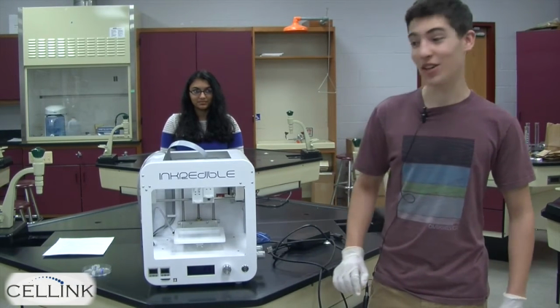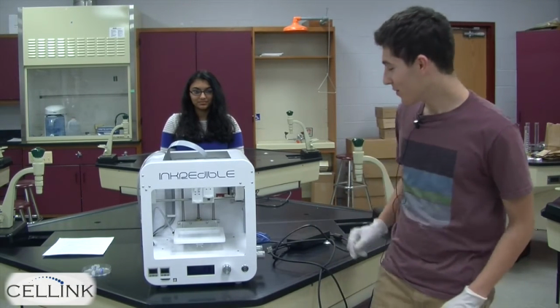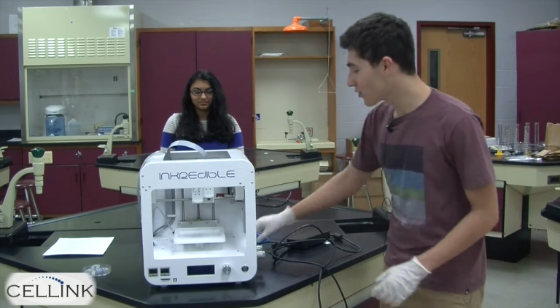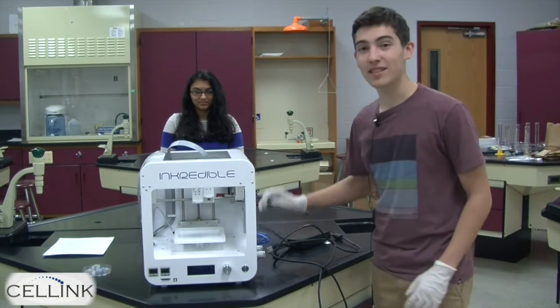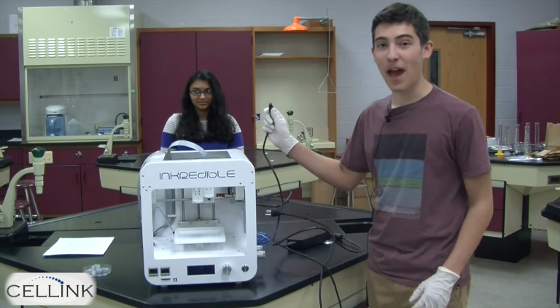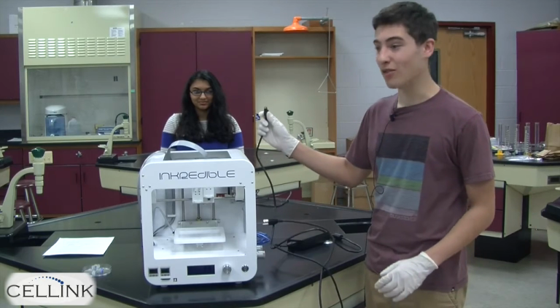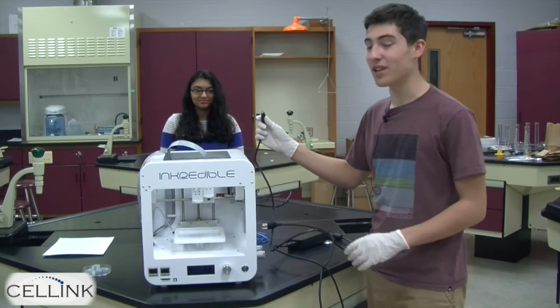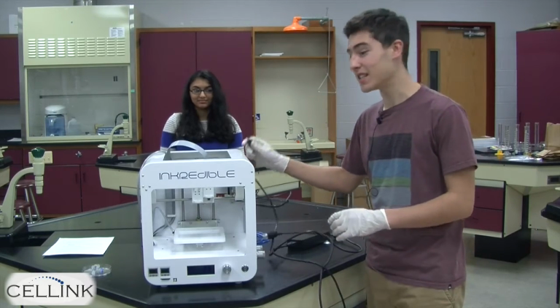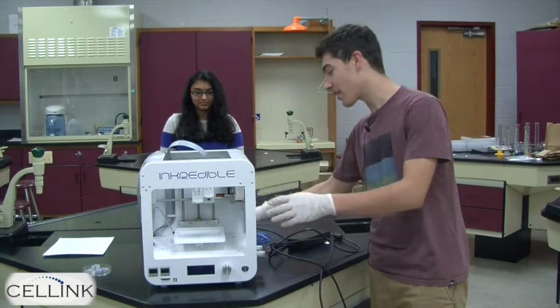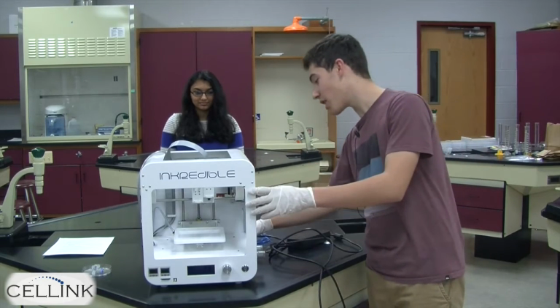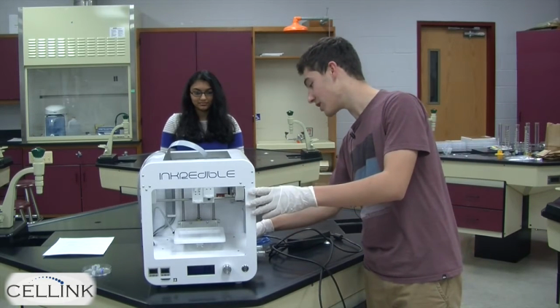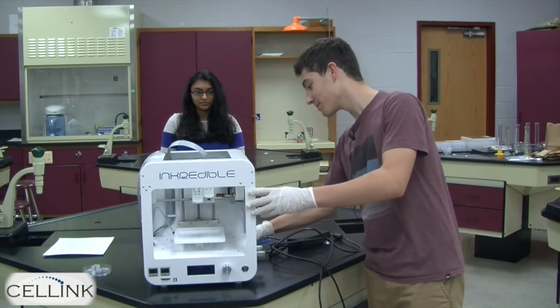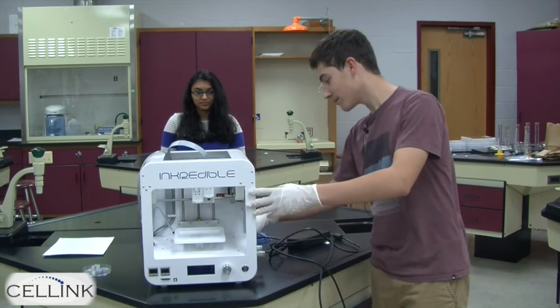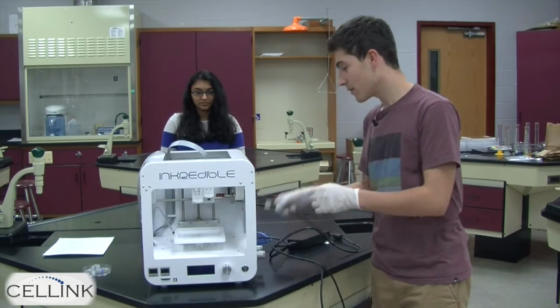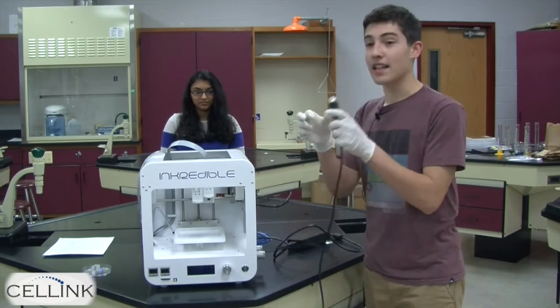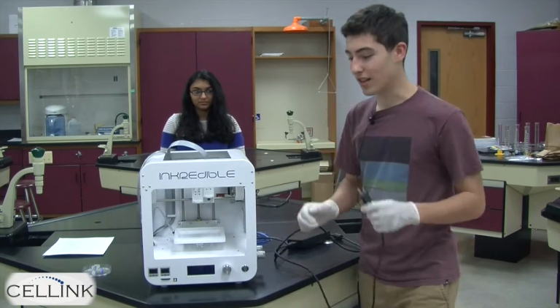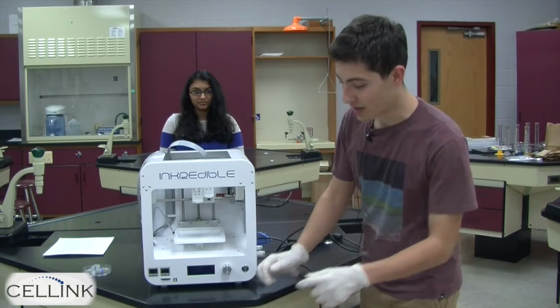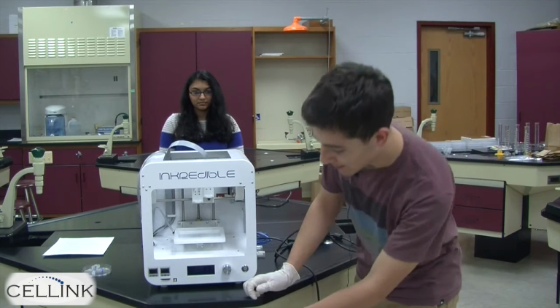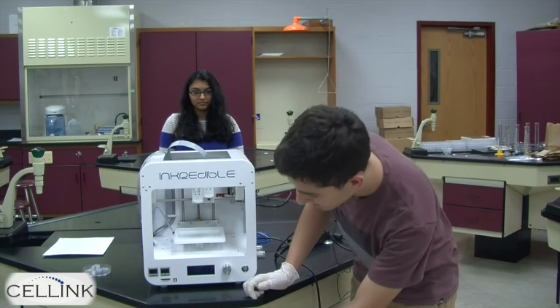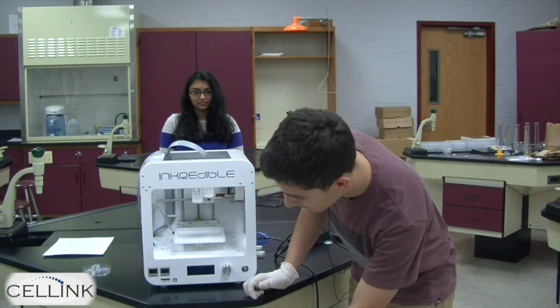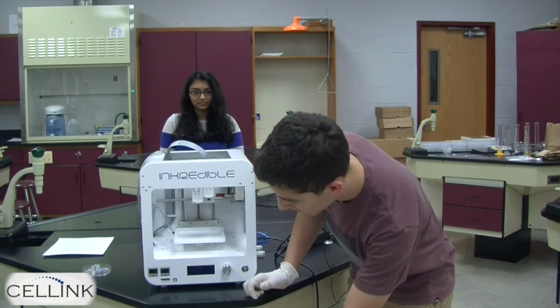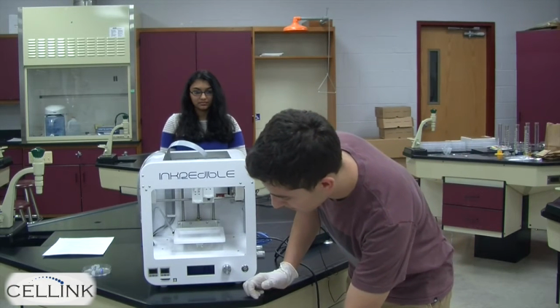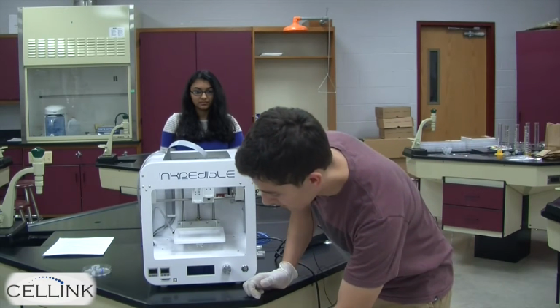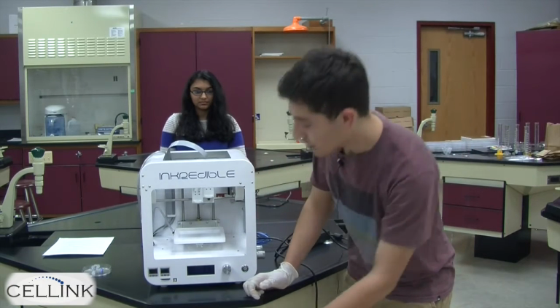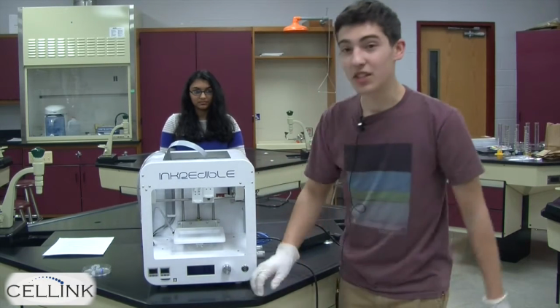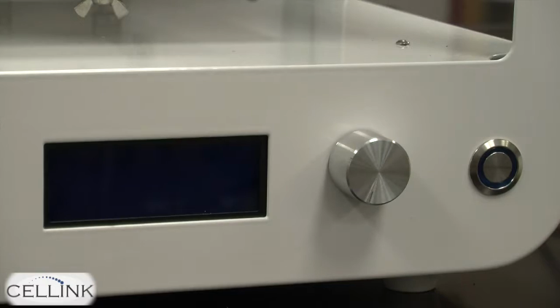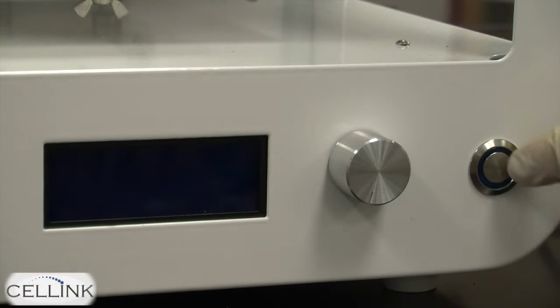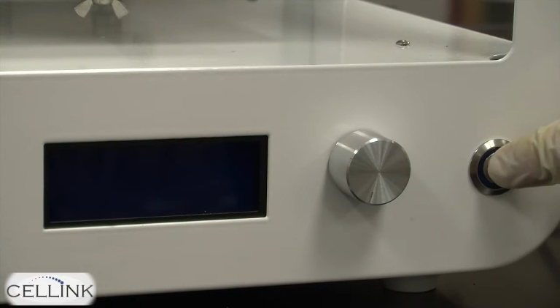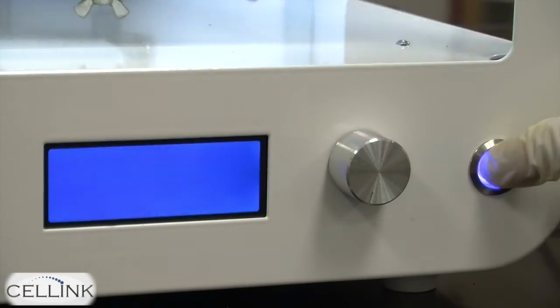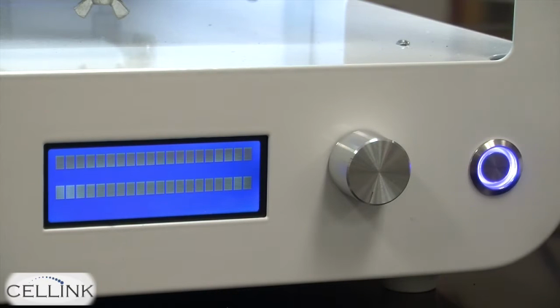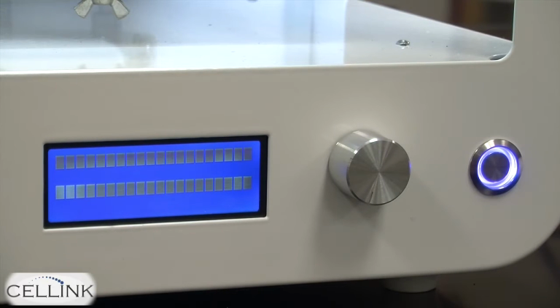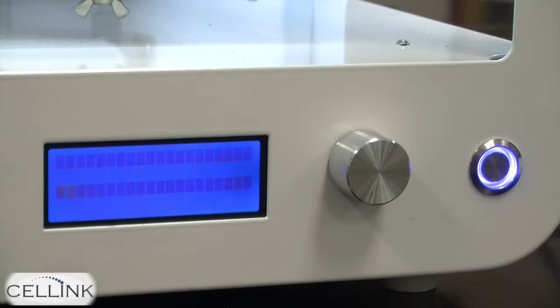First, you're going to want to take the power outlet and plug it into the back of the bioprinter and into an electrical outlet. Once you're finished doing this, you can press the blue button to turn on the bioprinter.